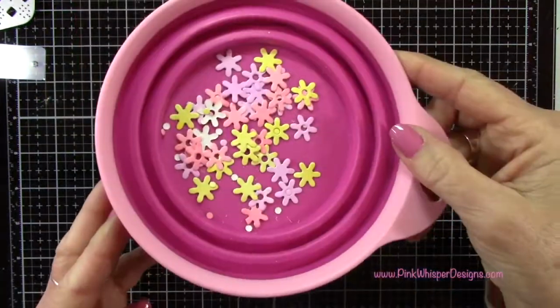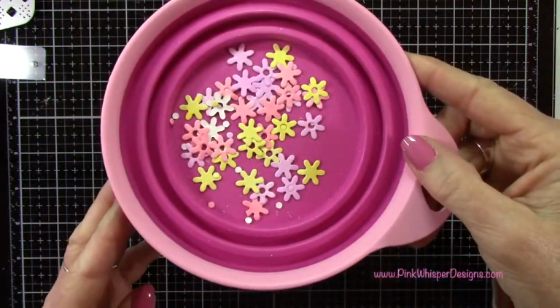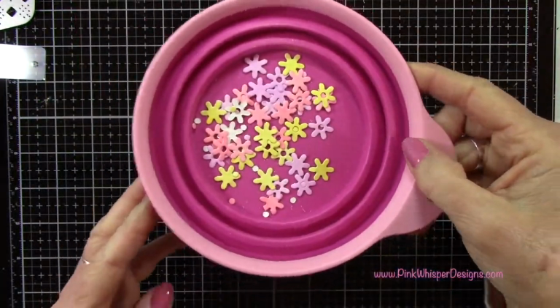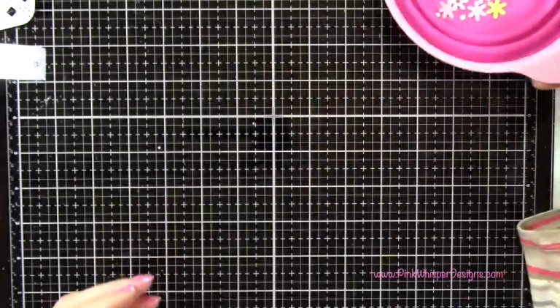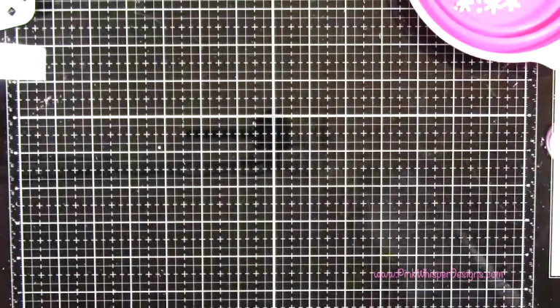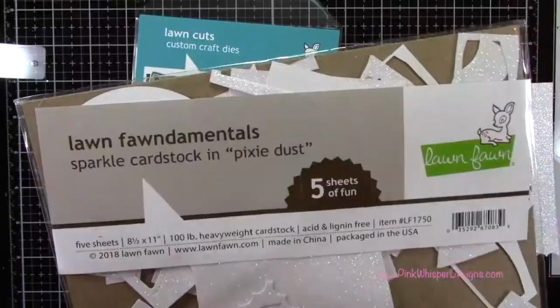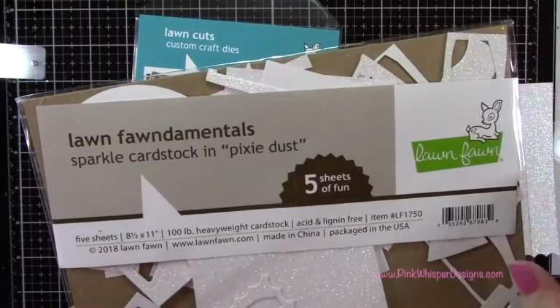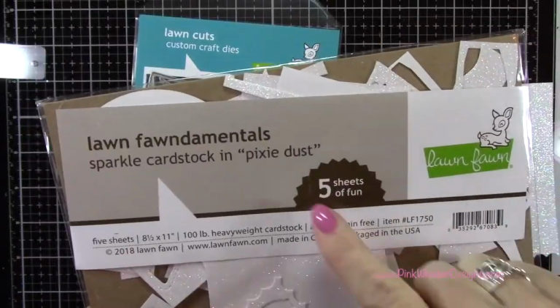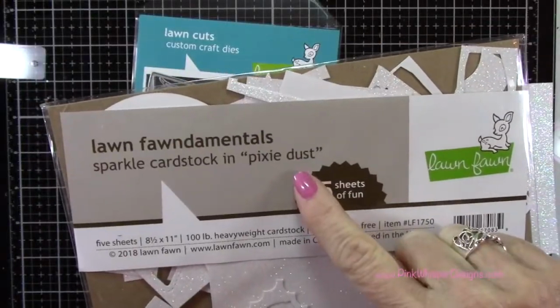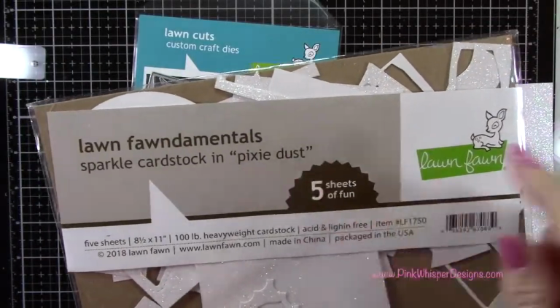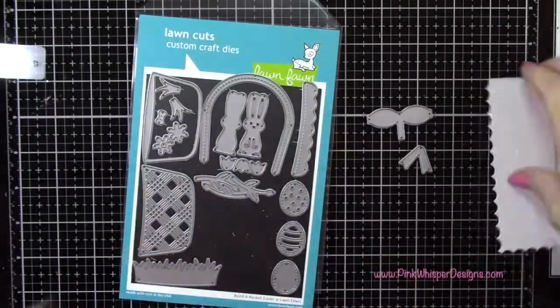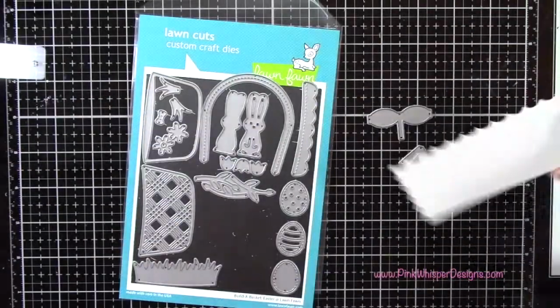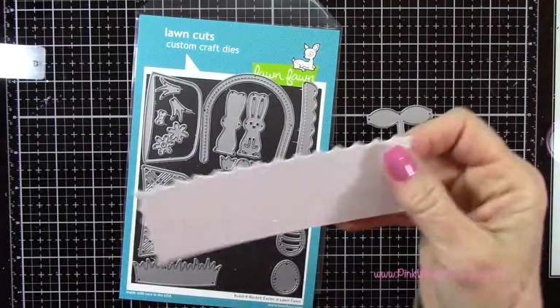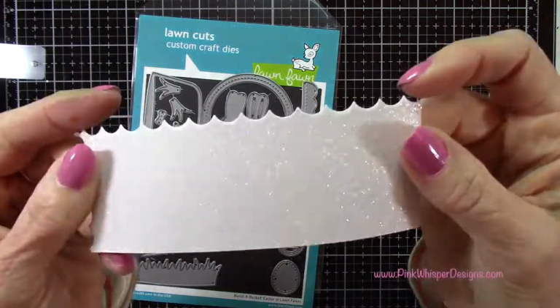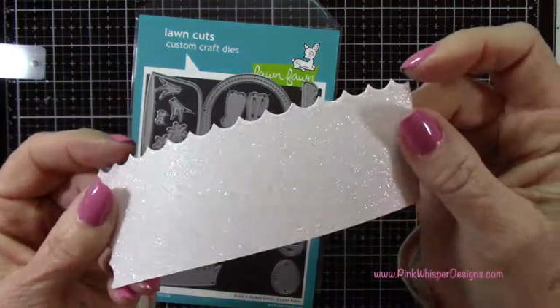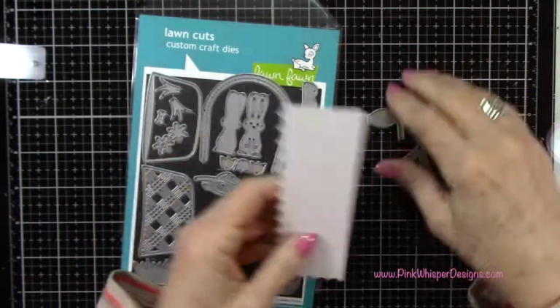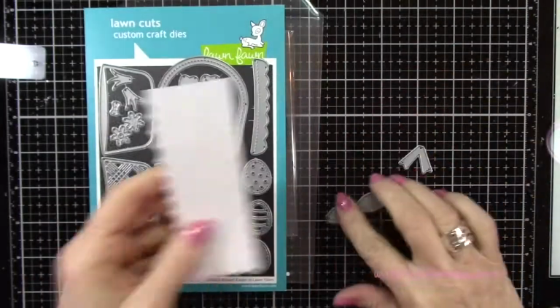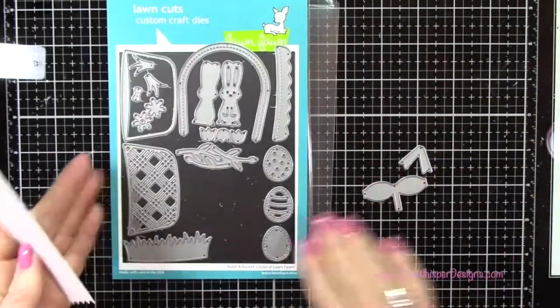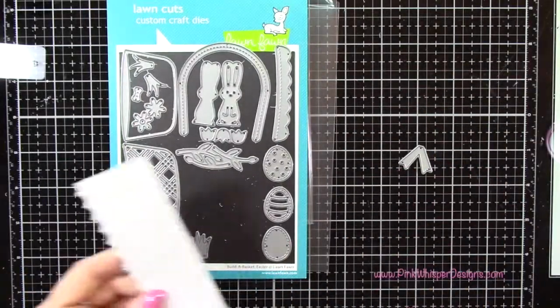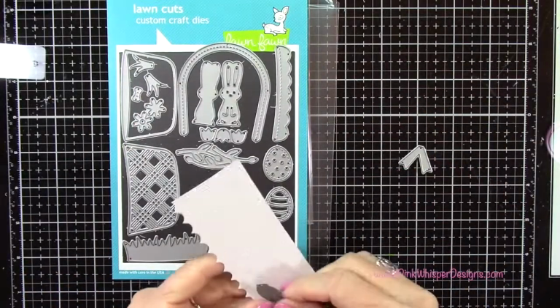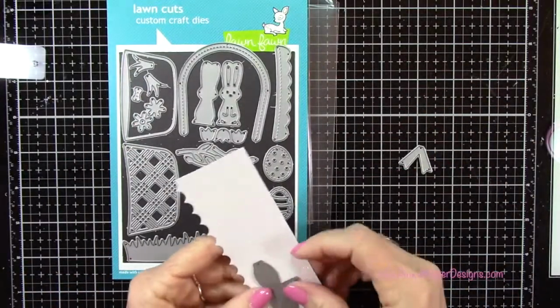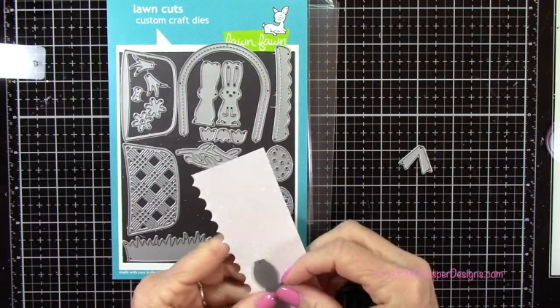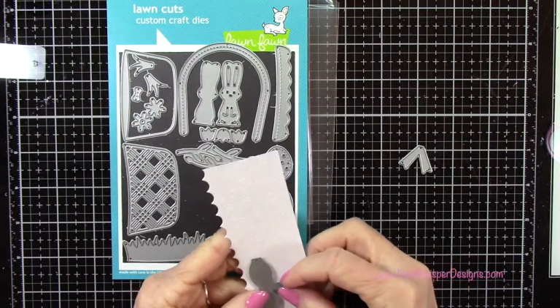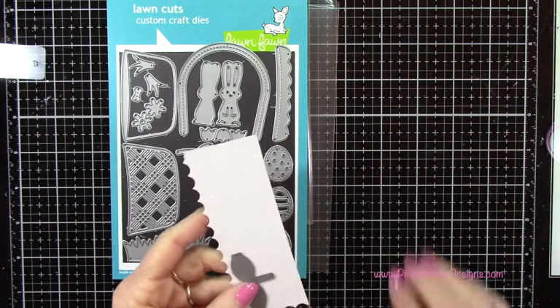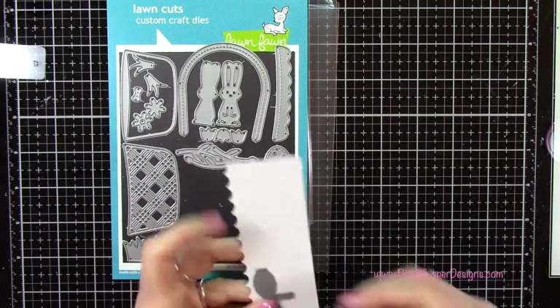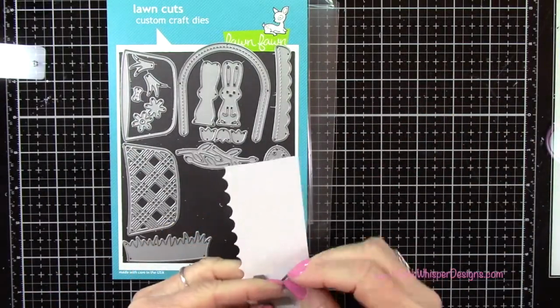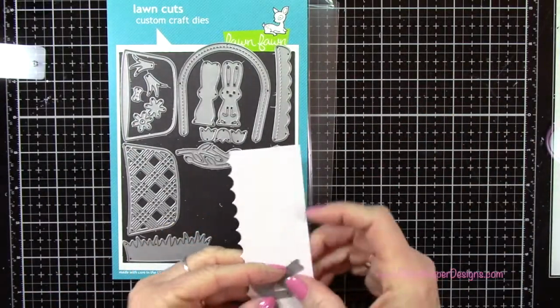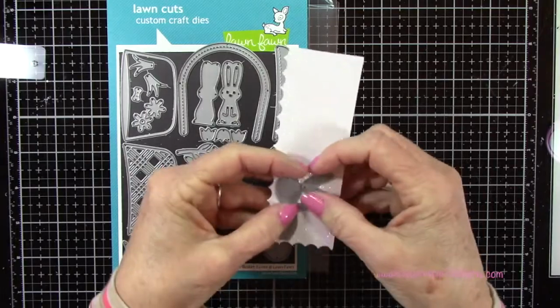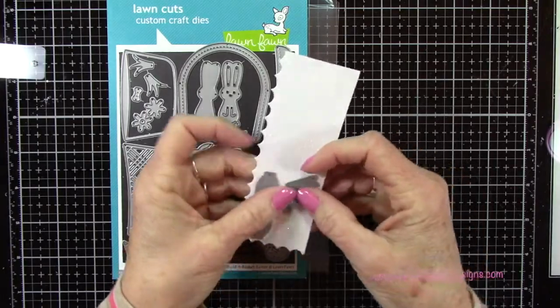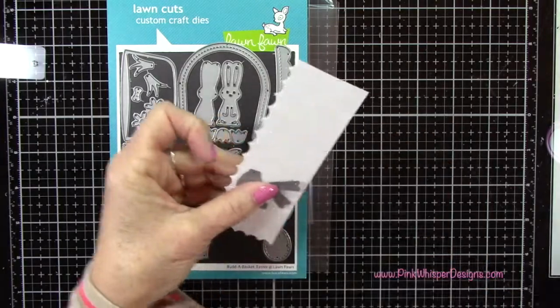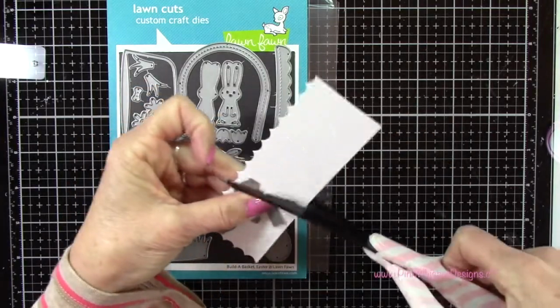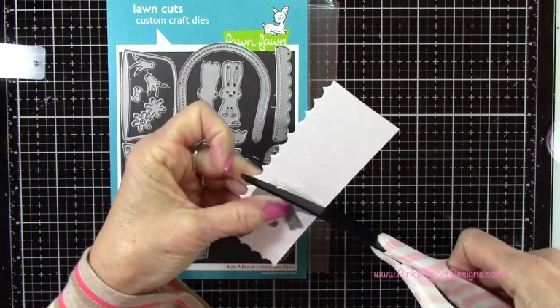Now I'm using the Pixie Dust cardstock from Lawn Fawn which has this beautiful sparkle to it, and that's what I'm going to use to create the little bow for the basket. So I'll go ahead and die cut that.